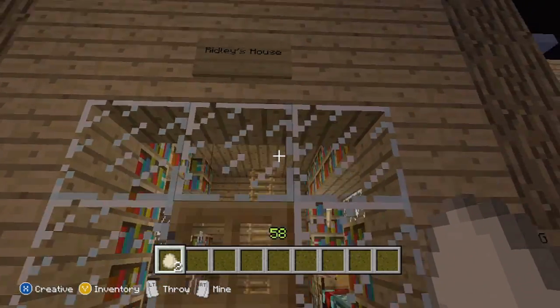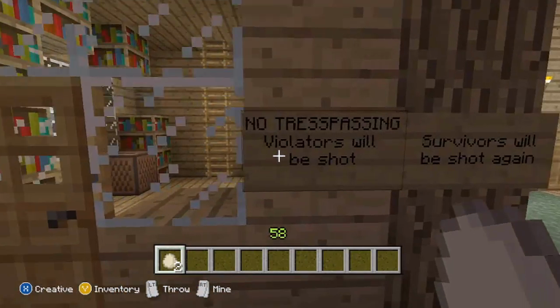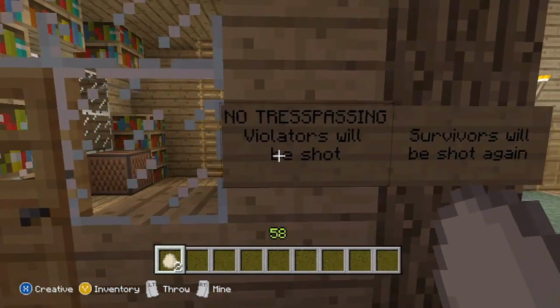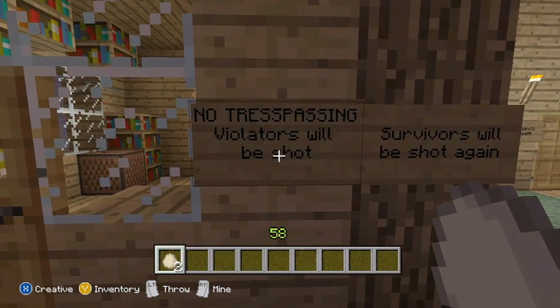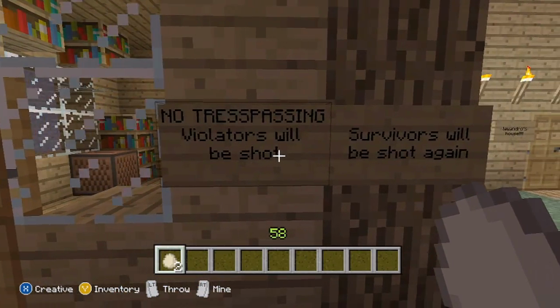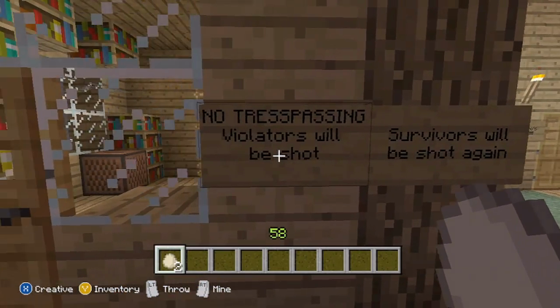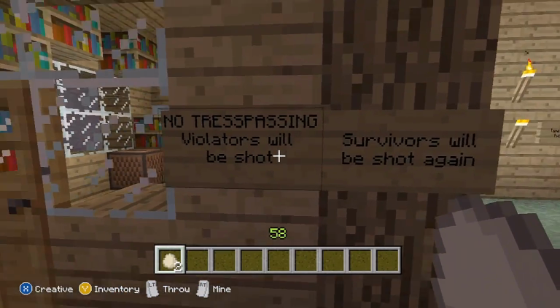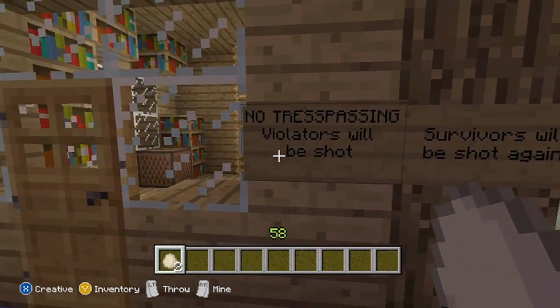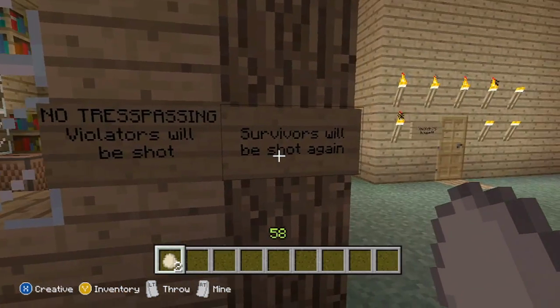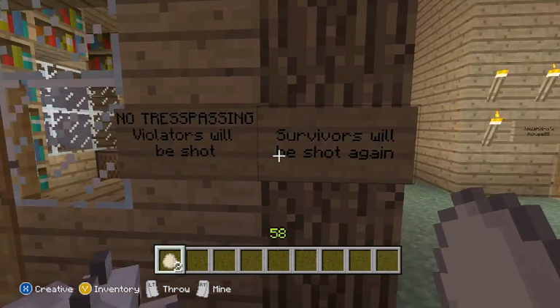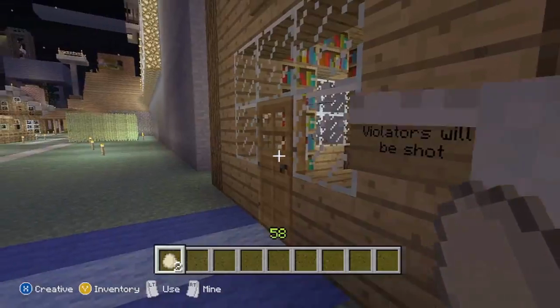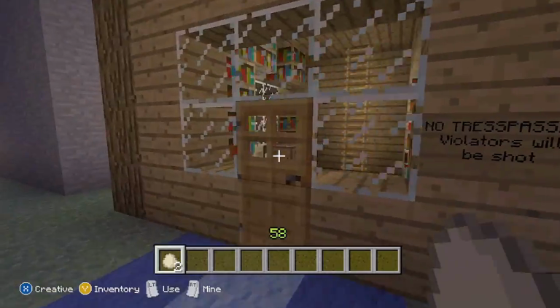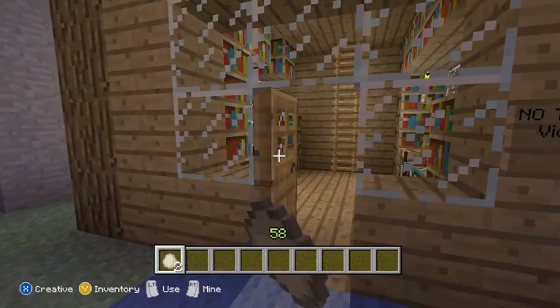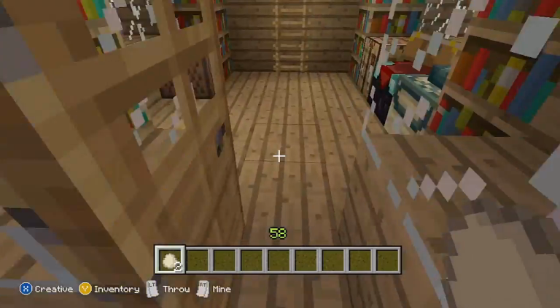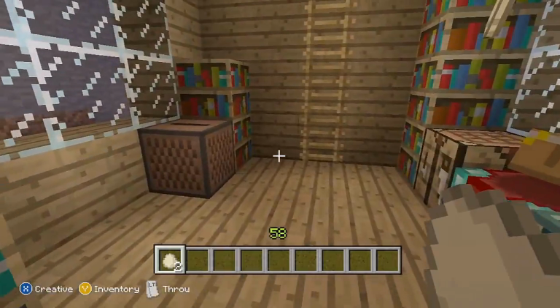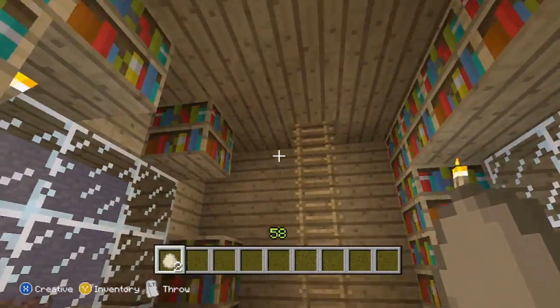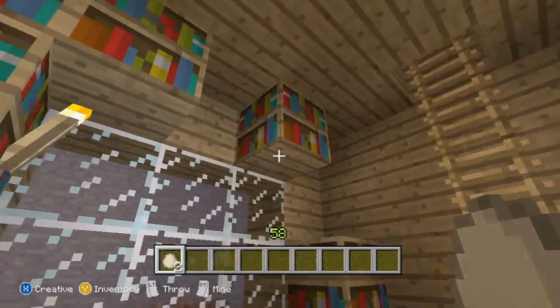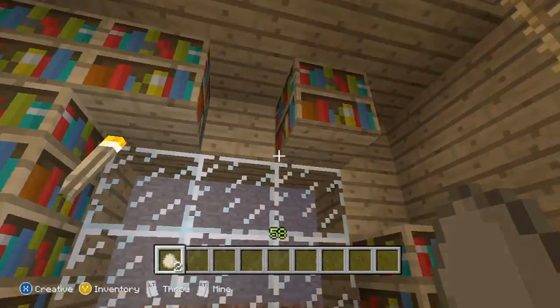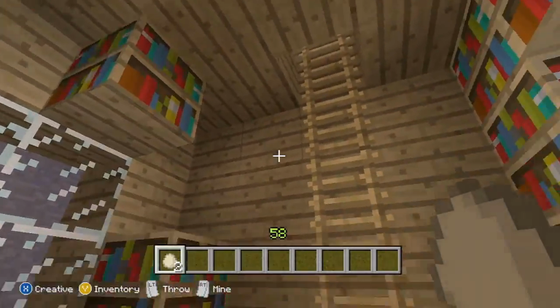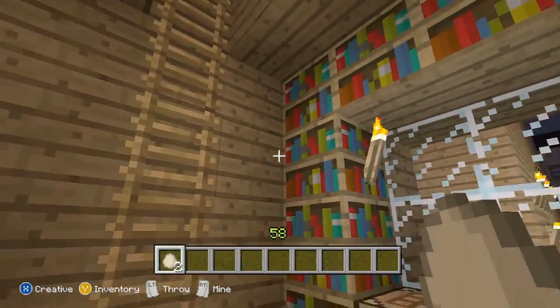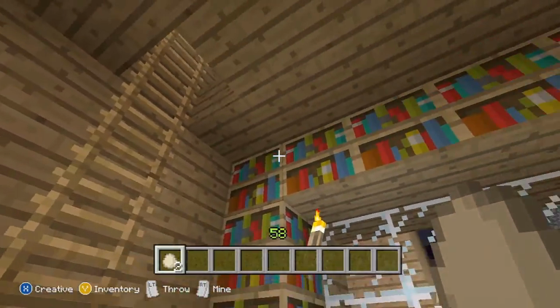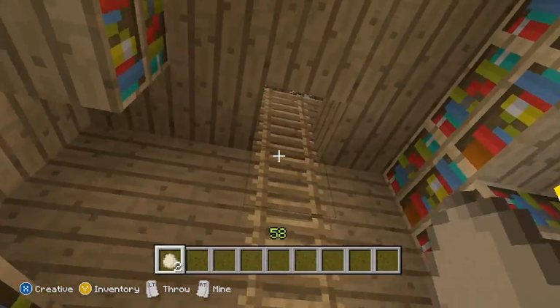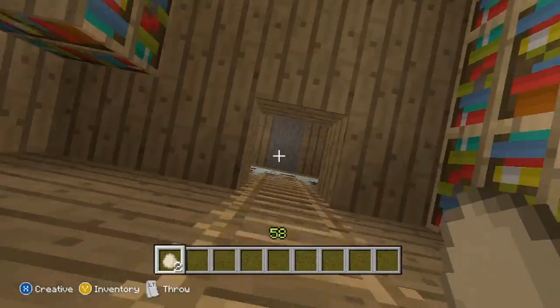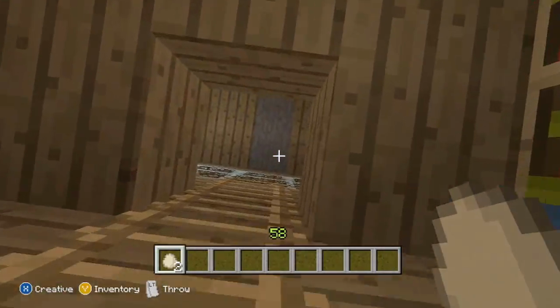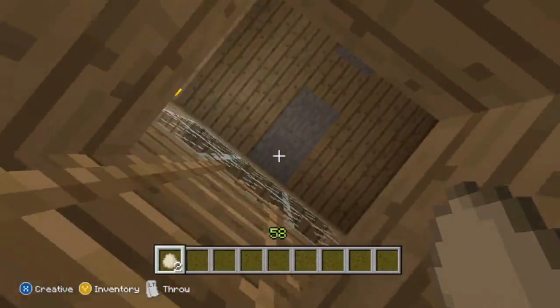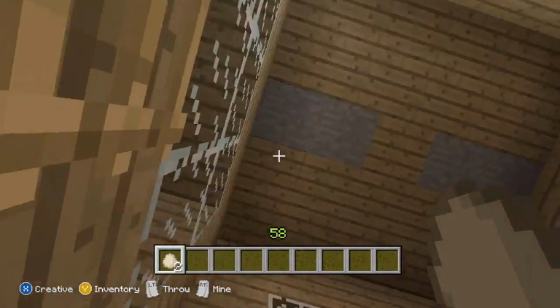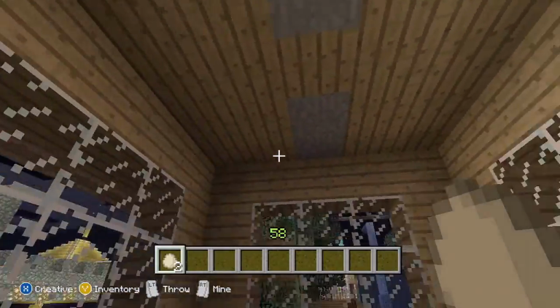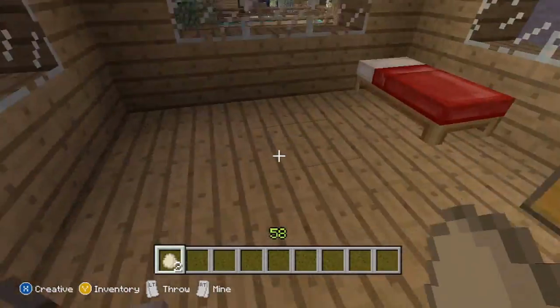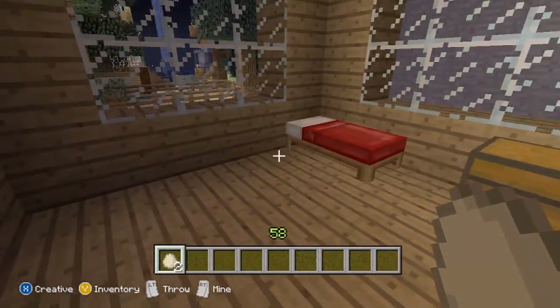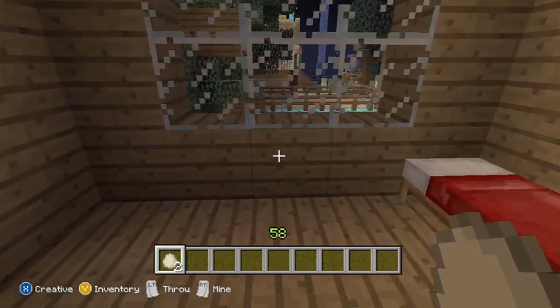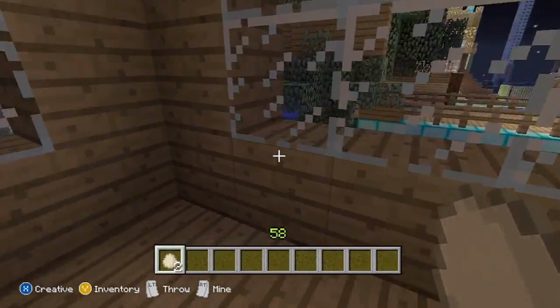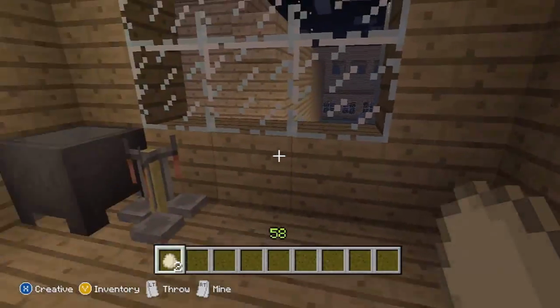This is Ridley's house. He's got a sign: no trespassers — violators will be shot, survivors will be shot again. So yeah, this is Ridley's house. A lot of things have happened to Ridley's house — a lot more than what should have happened, to be honest. Because I feel really sorry for him.